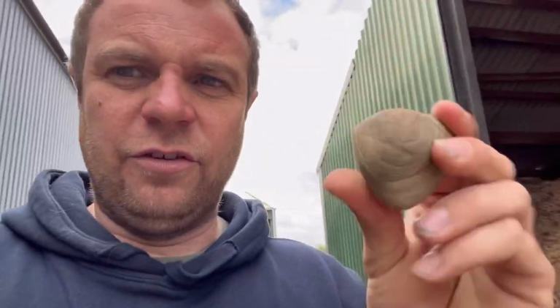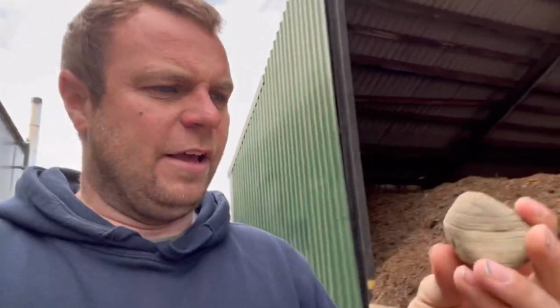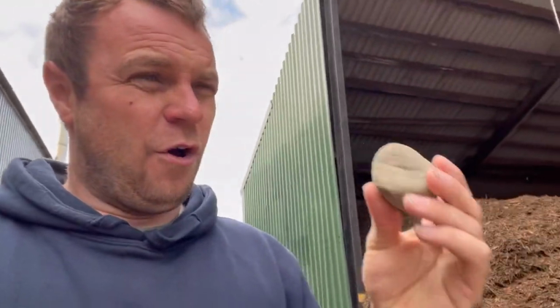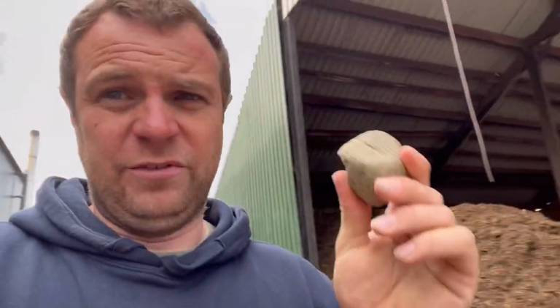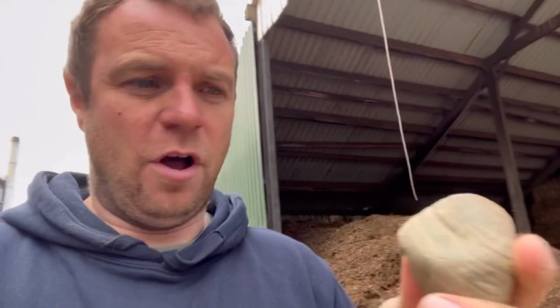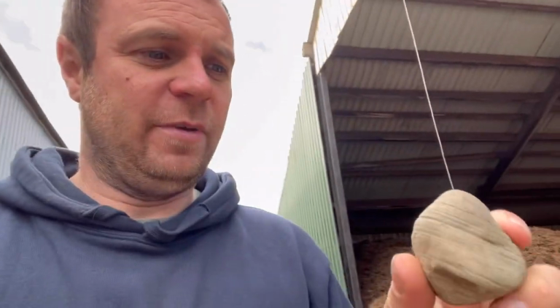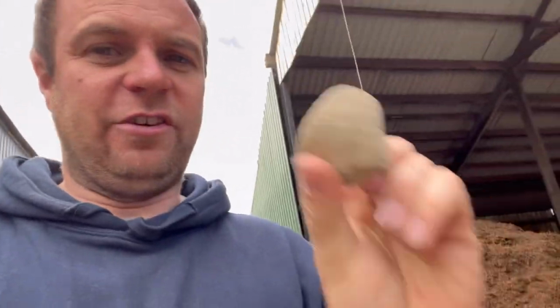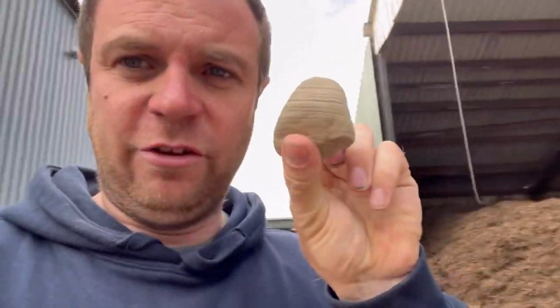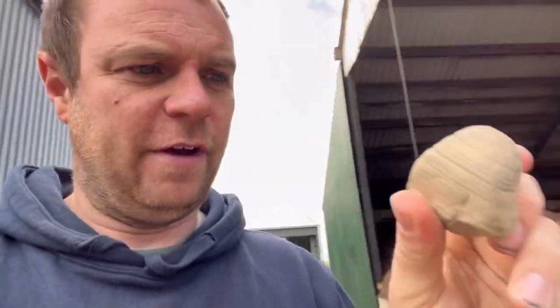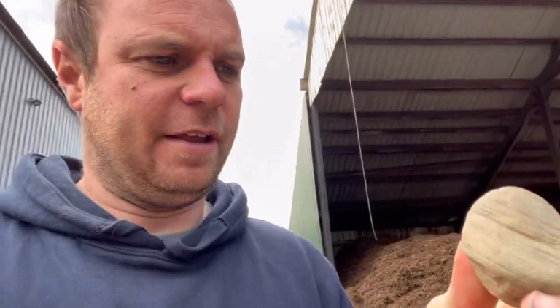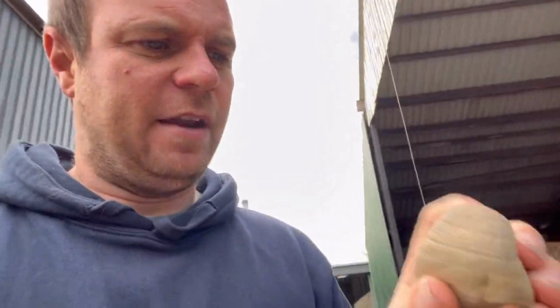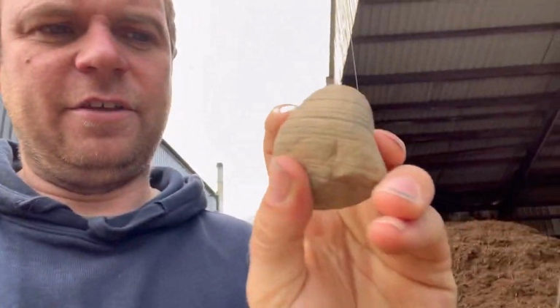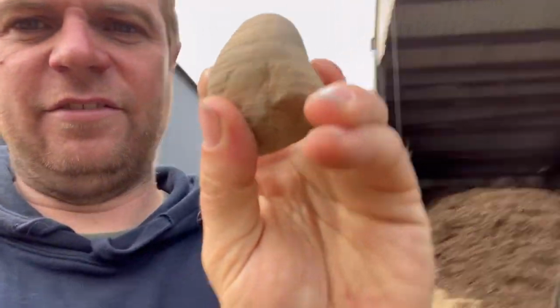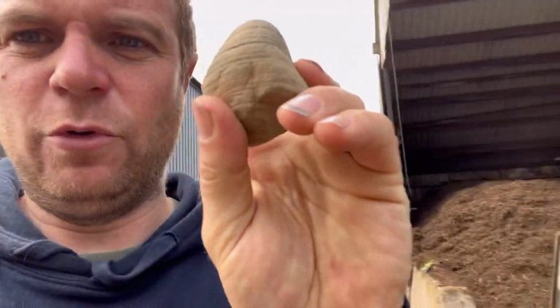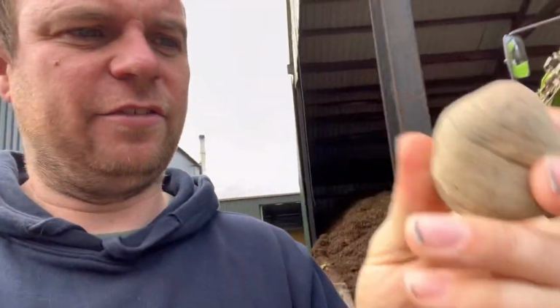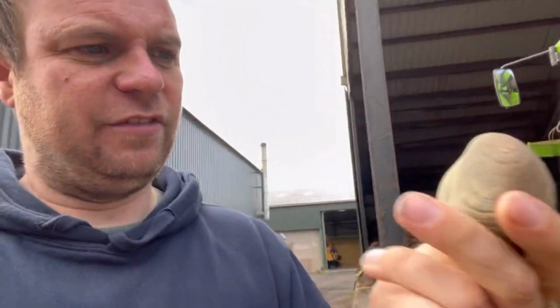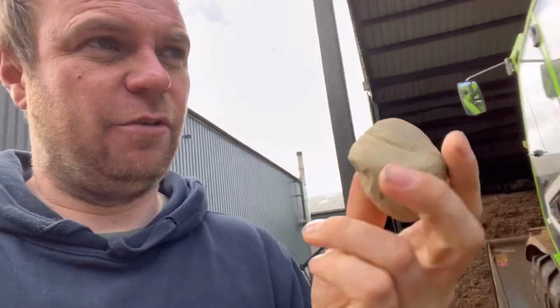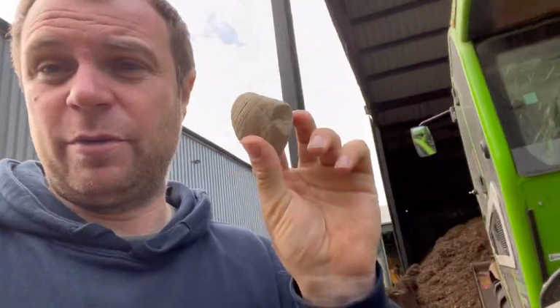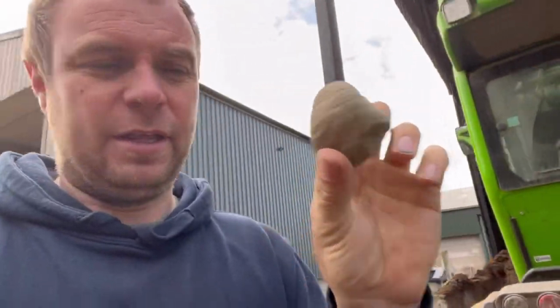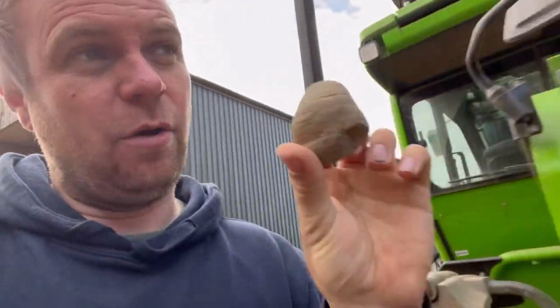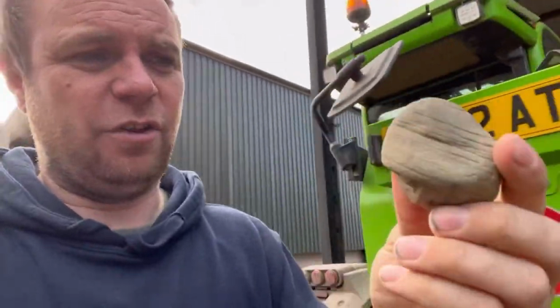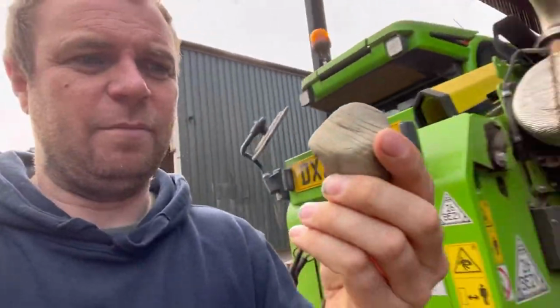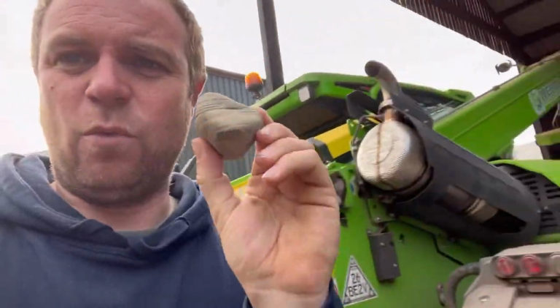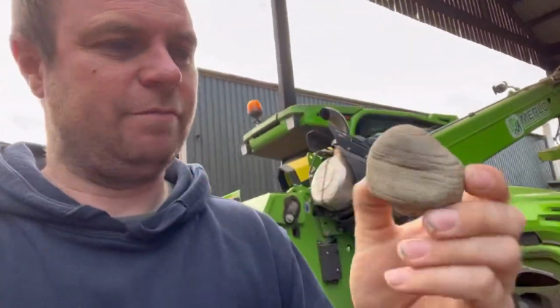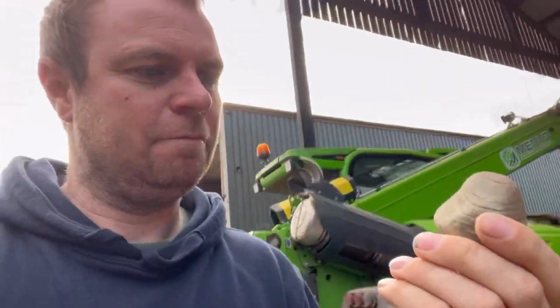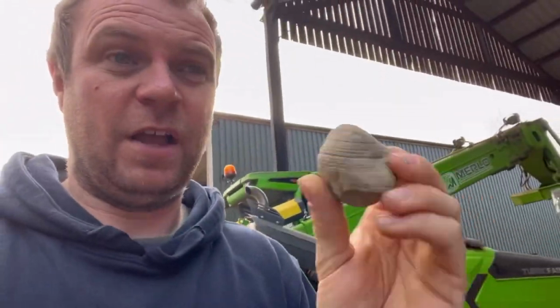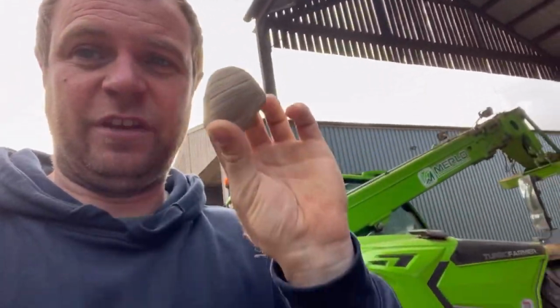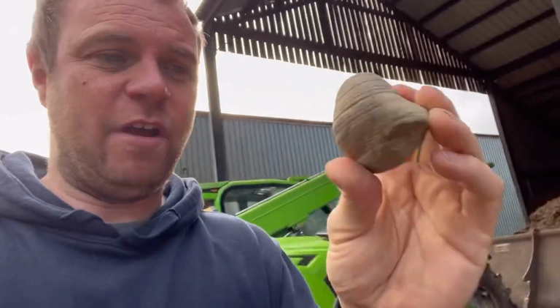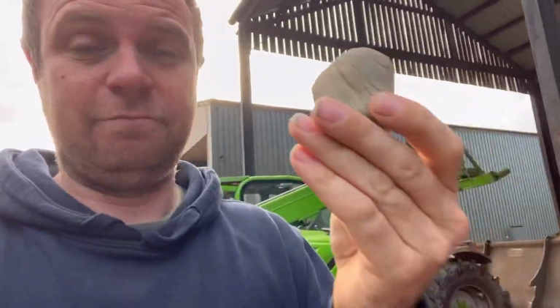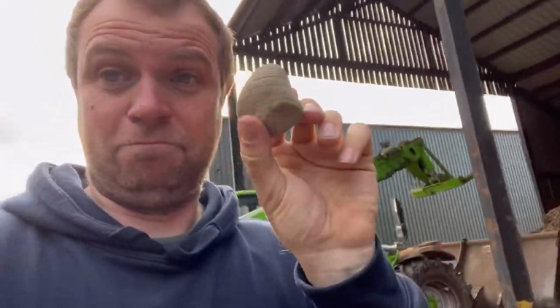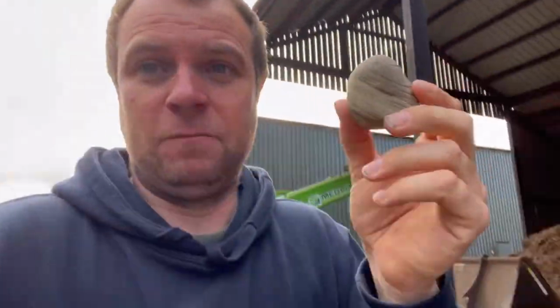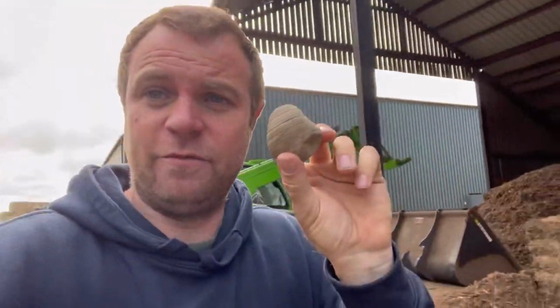Anna from Catchment Sensitive Farming used to be a geologist, so I showed her a stone I found the other day. Apparently they're like silty muddy layers within sandstone, but it probably has got bleached over time, so it's white. I always thought sandstone was red. Random fact.